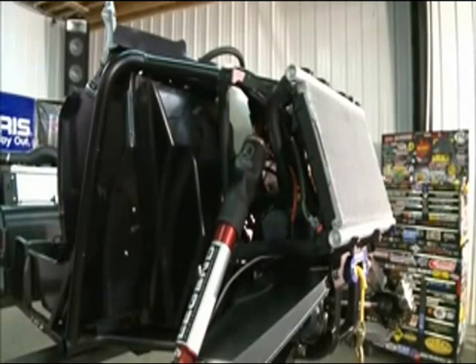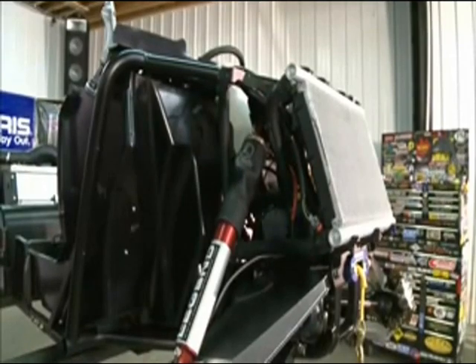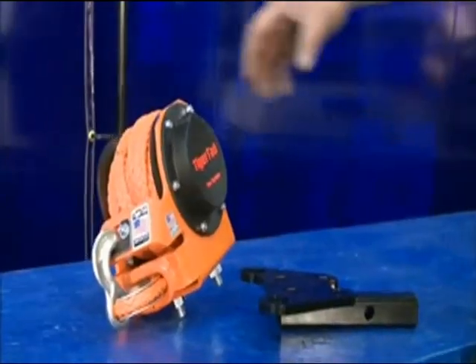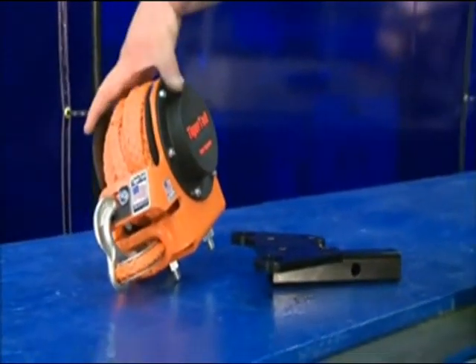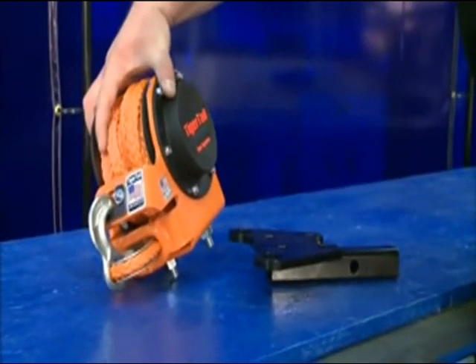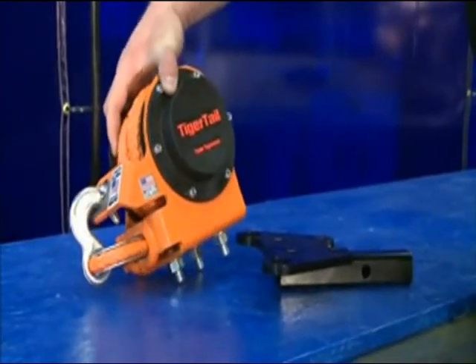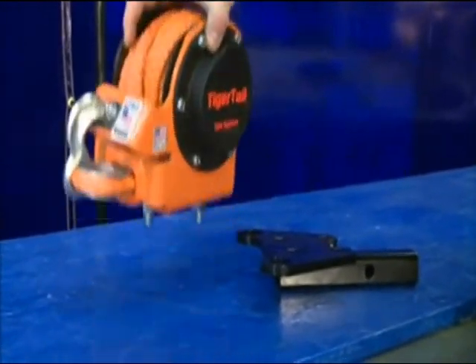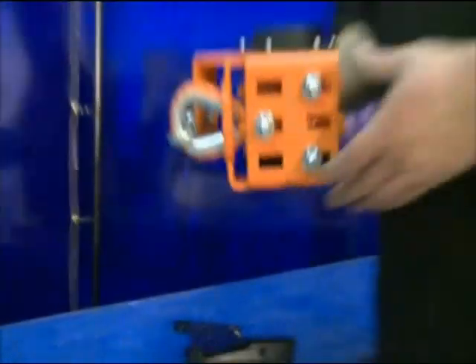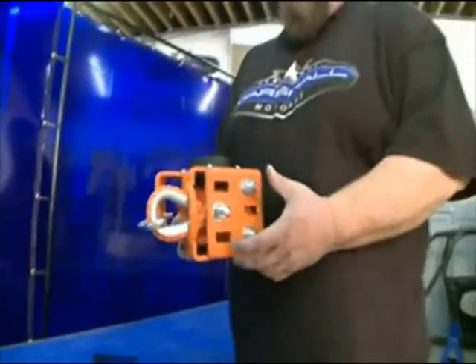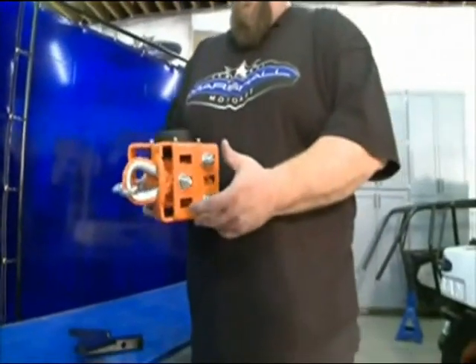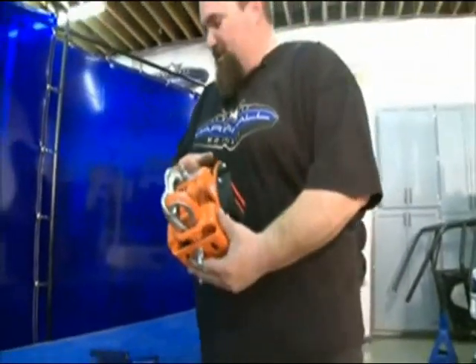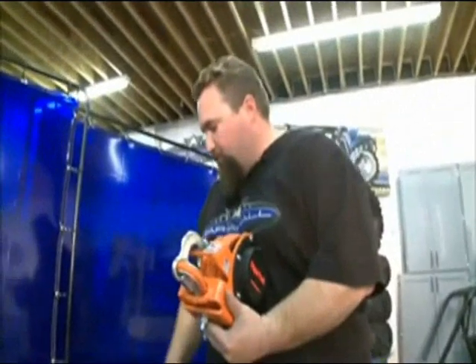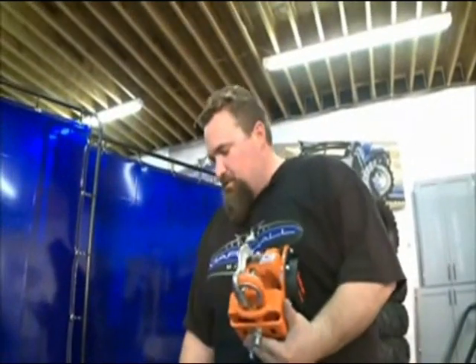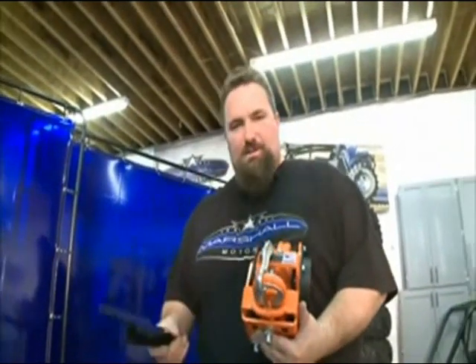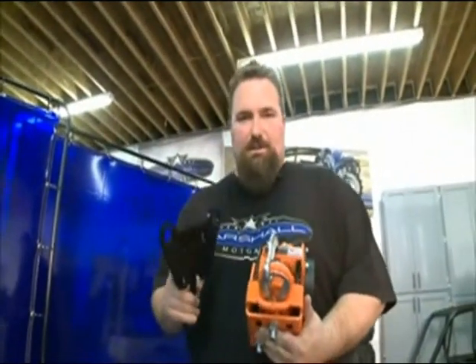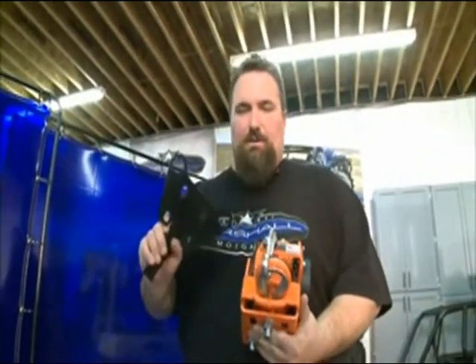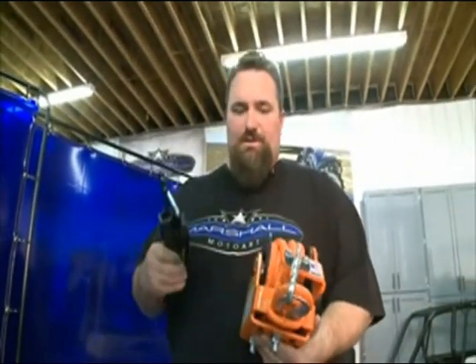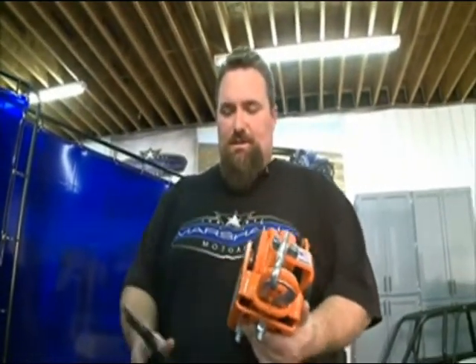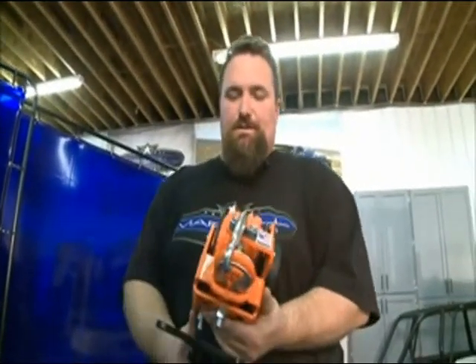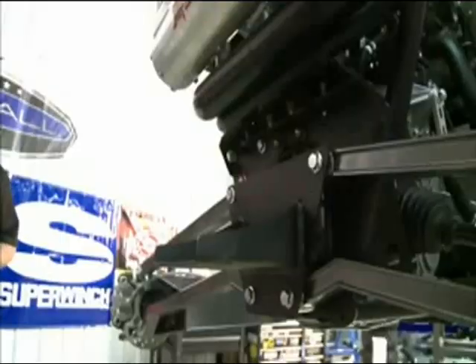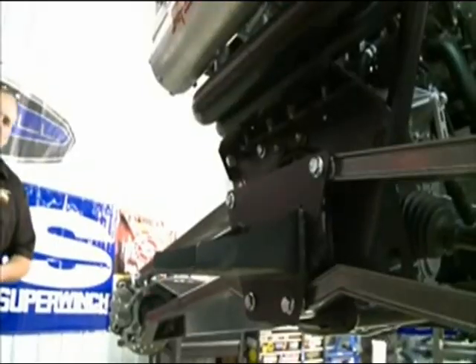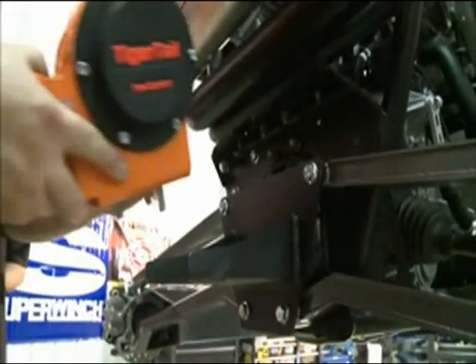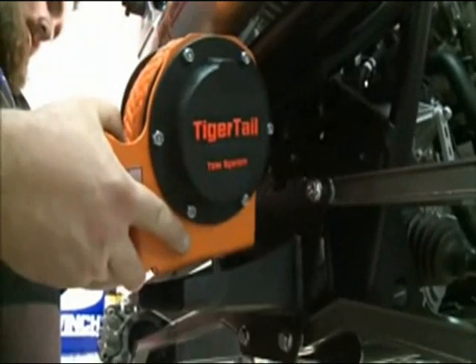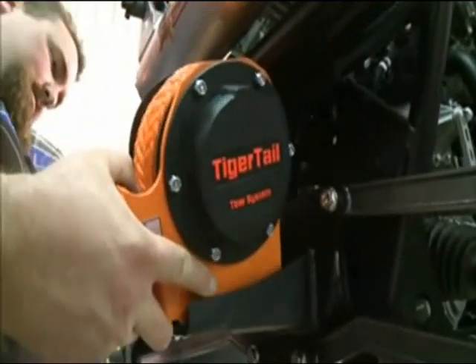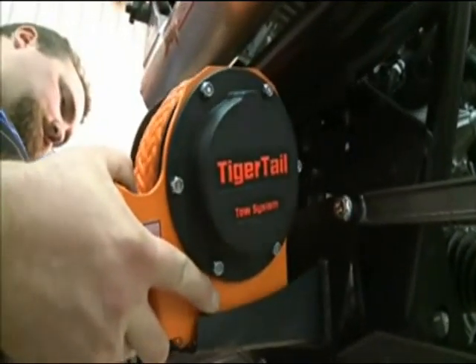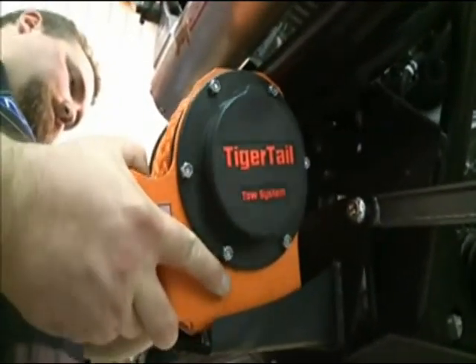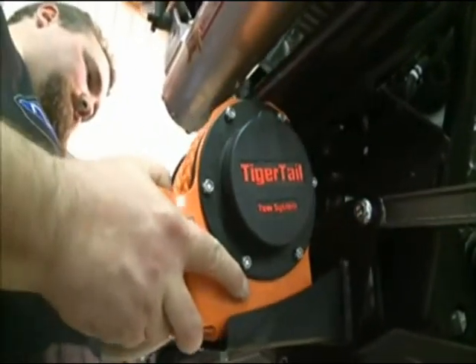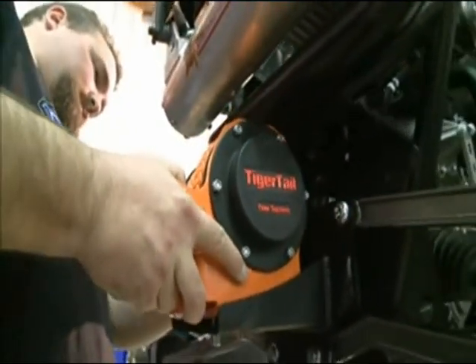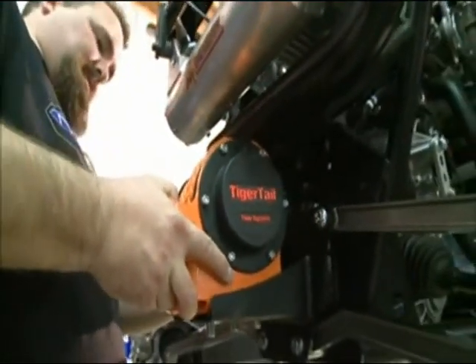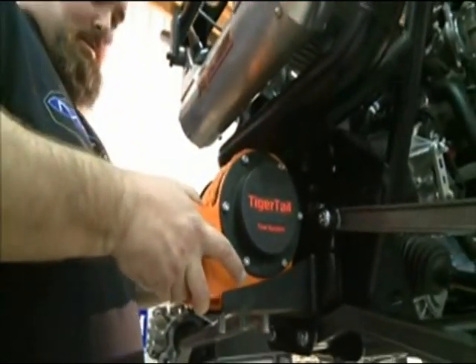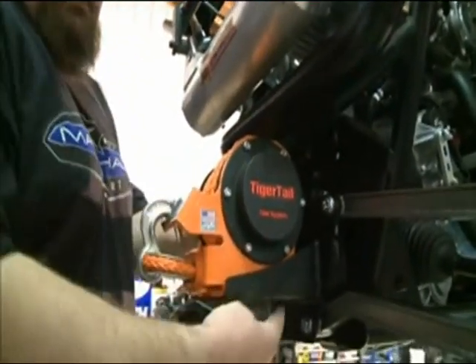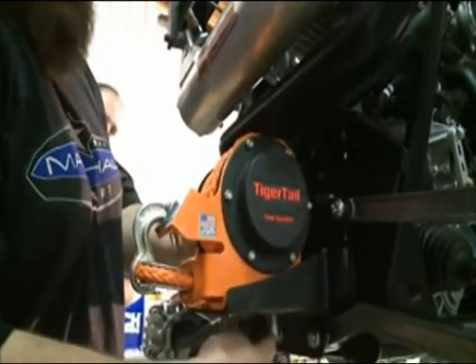We're gonna be using our Tiger Tail tow system — a really cool piece. Typically it'll bolt onto a mount such as this; they've got them in all different sizes and scenarios. But on the new XP there isn't a receiver hitch, so we built a custom bracket on the back of the suspension and install it there. Let's go put it on.